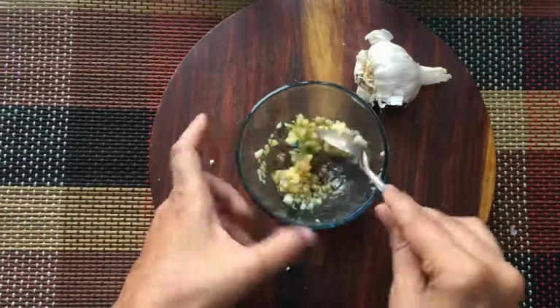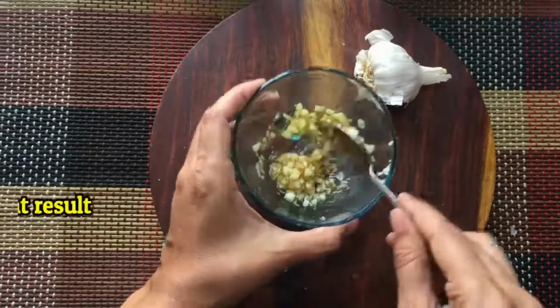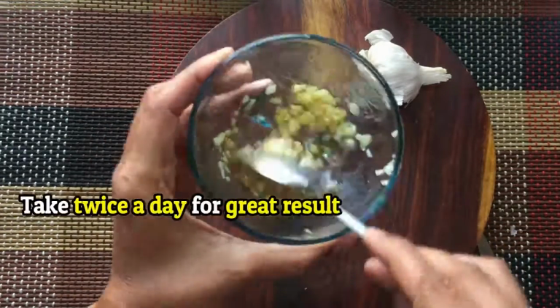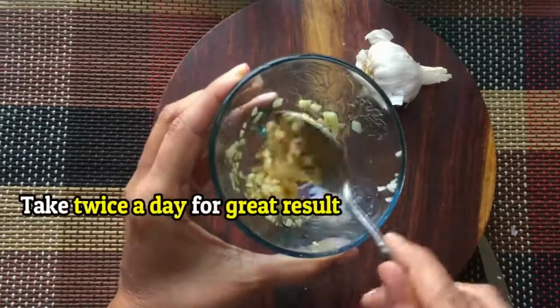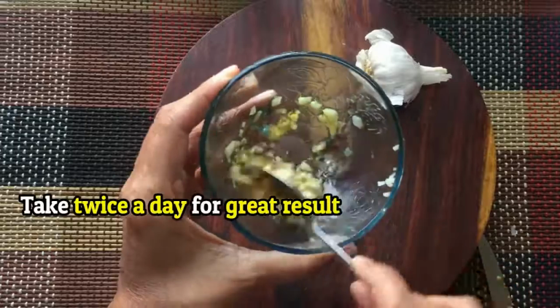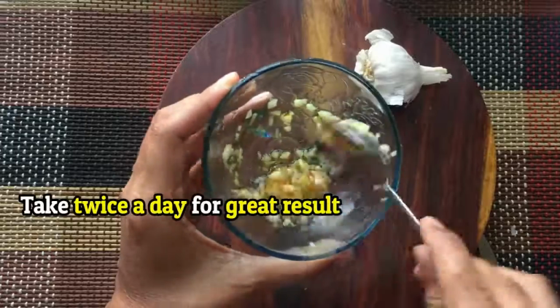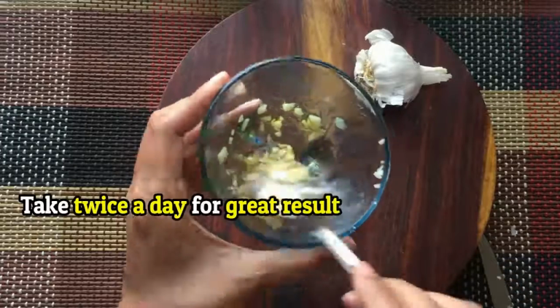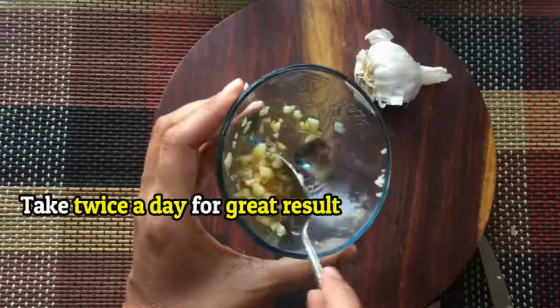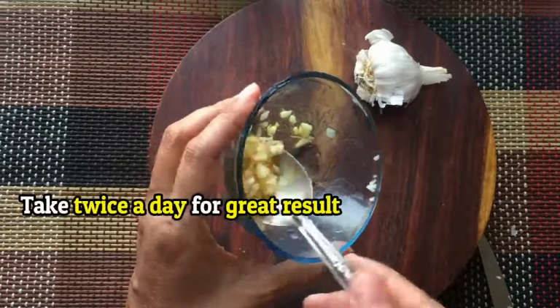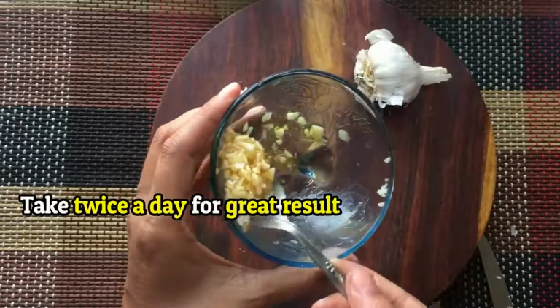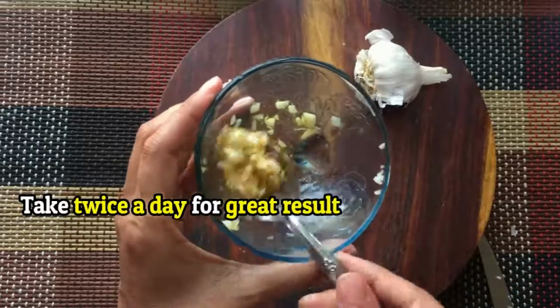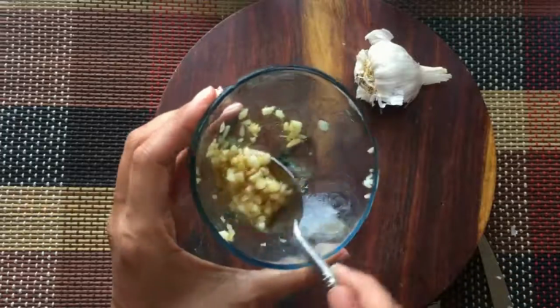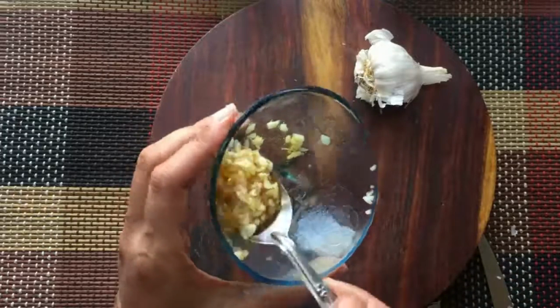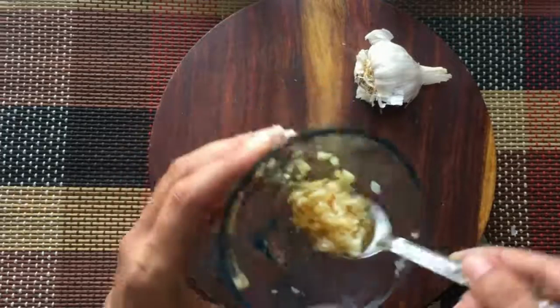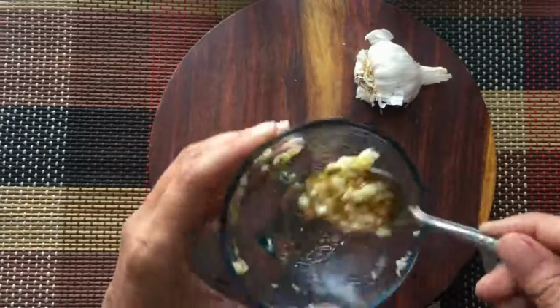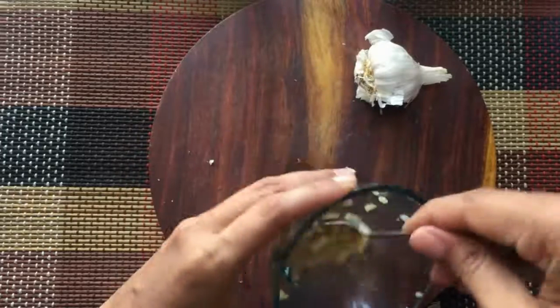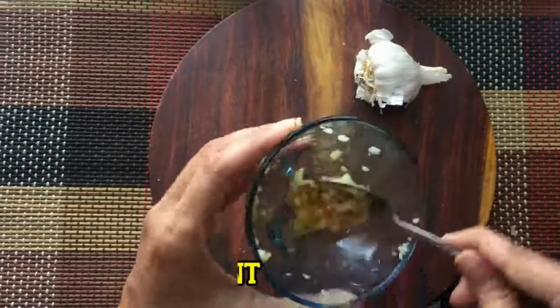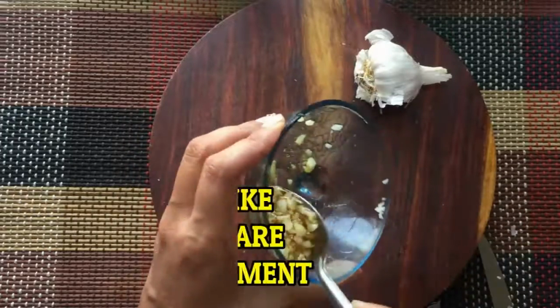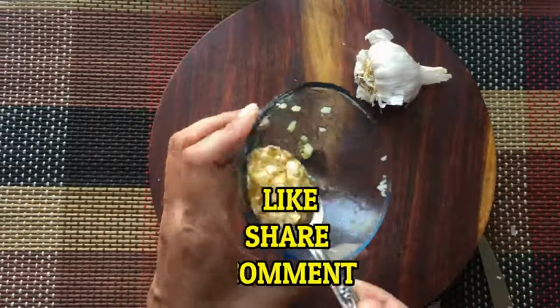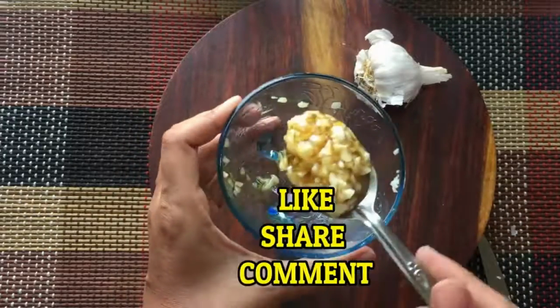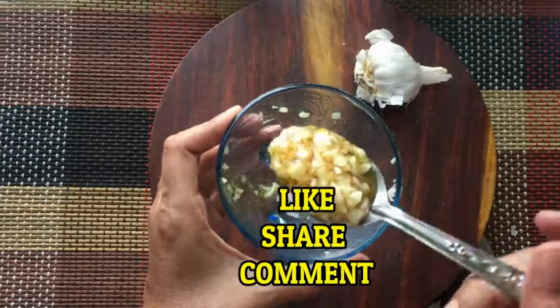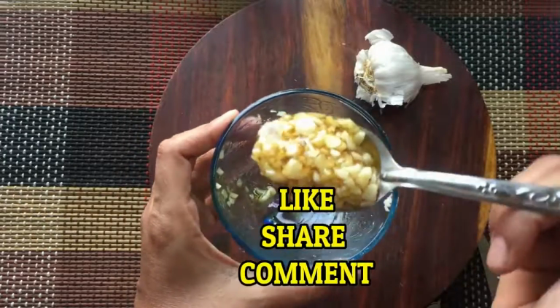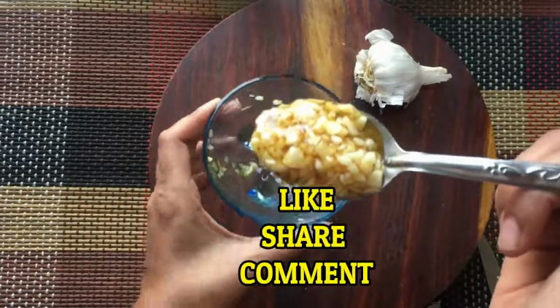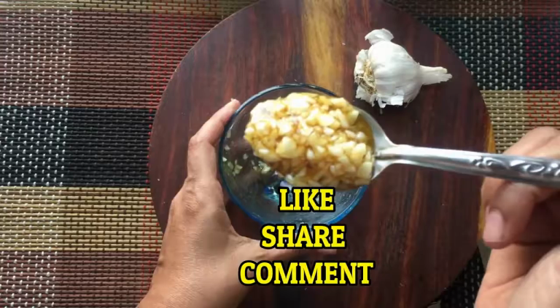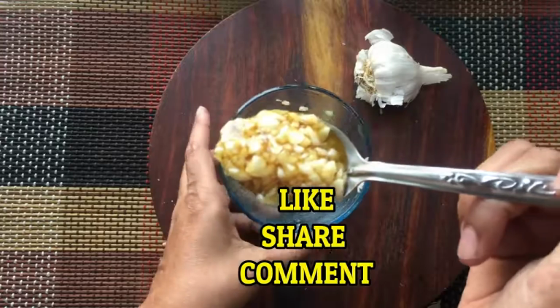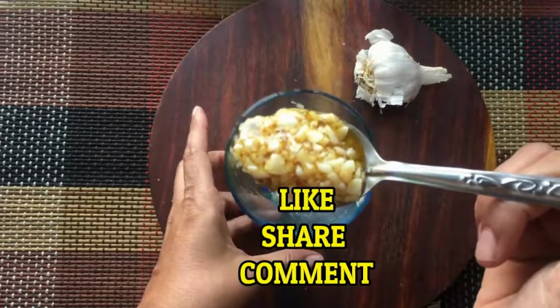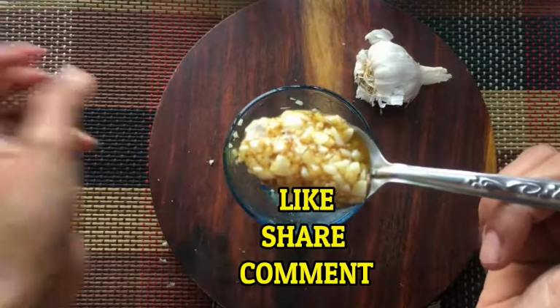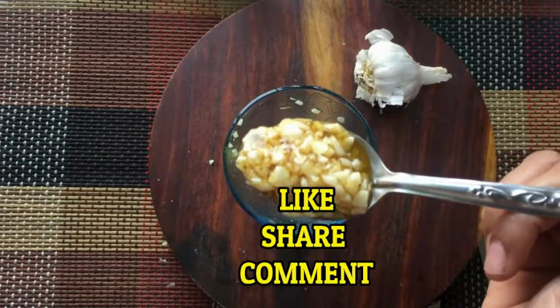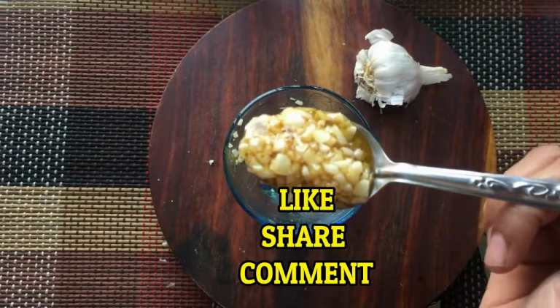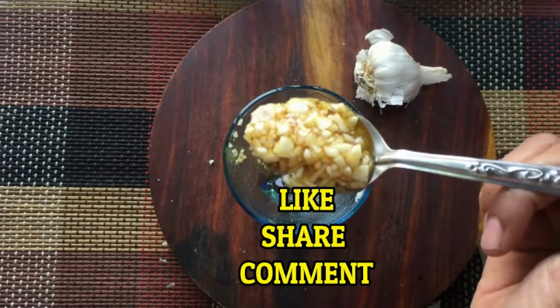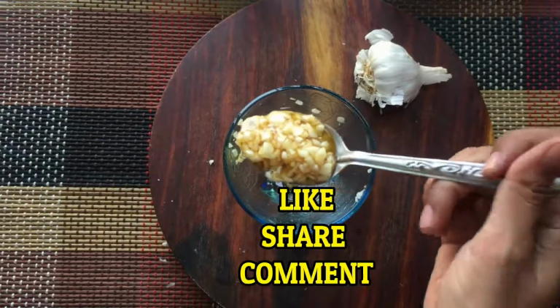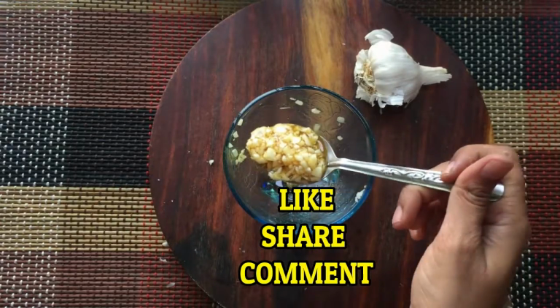You can take it twice a day for great results. If you like our video, please give us a thumbs up and share this video with your family and friends.